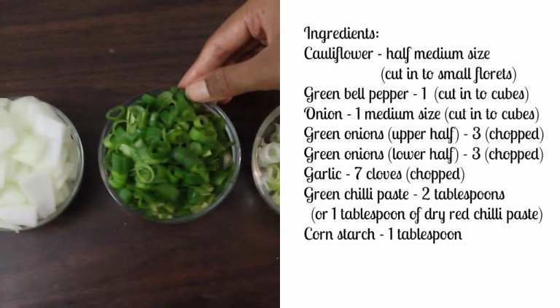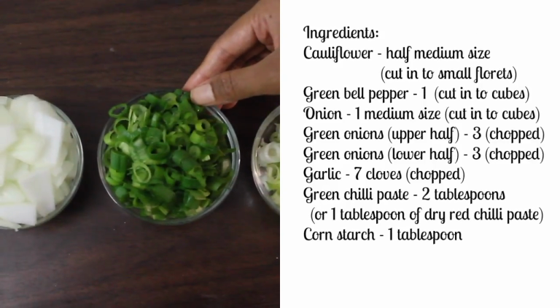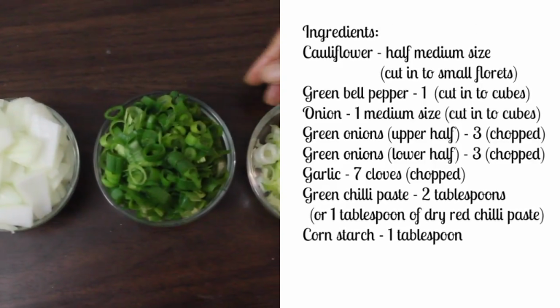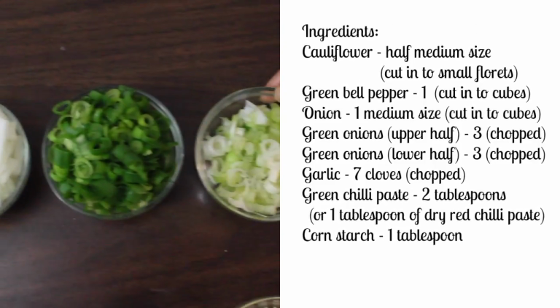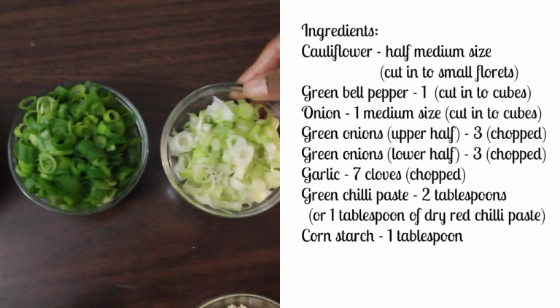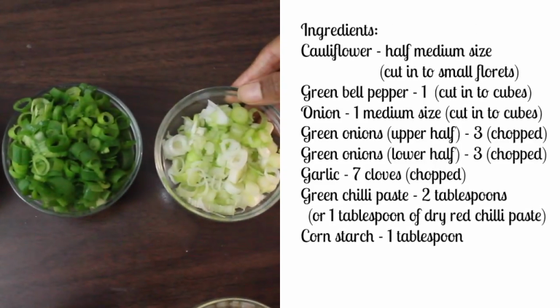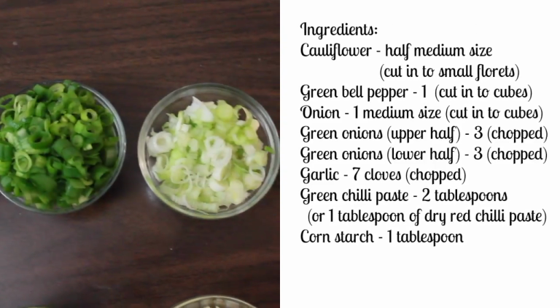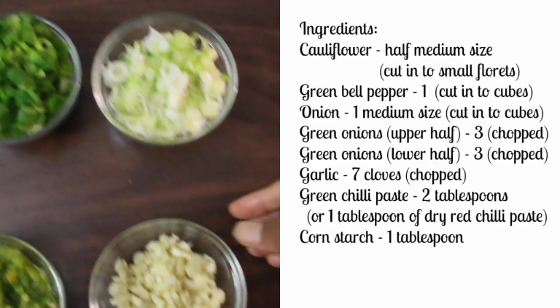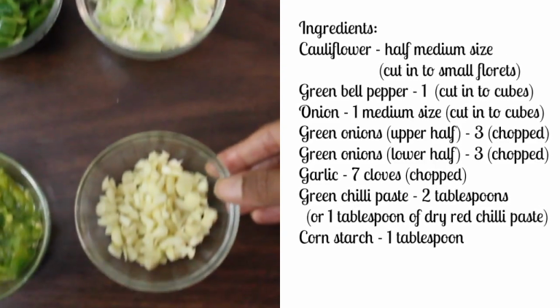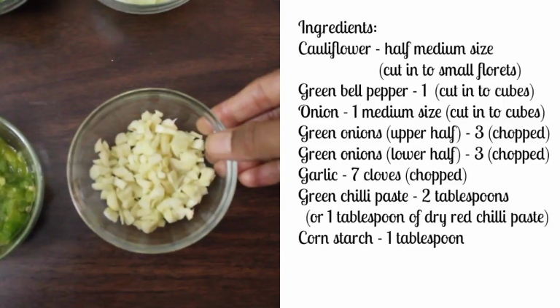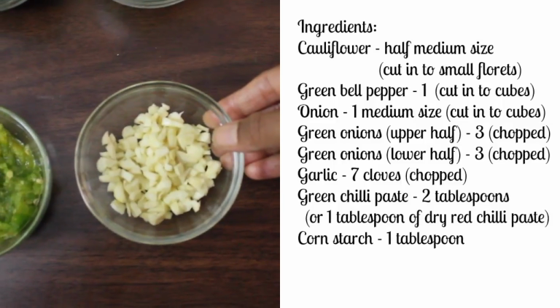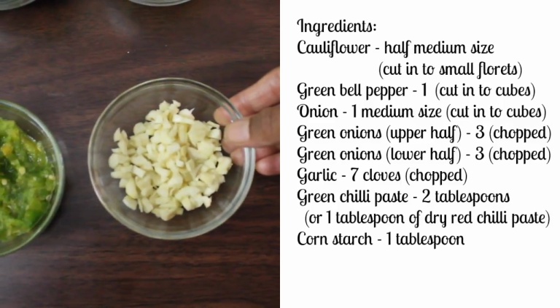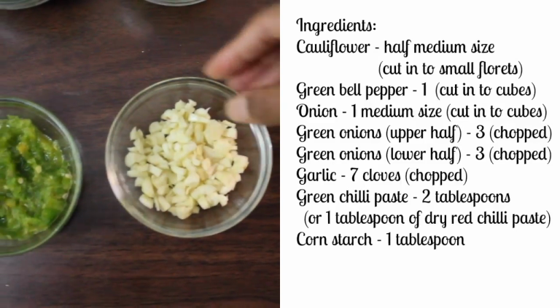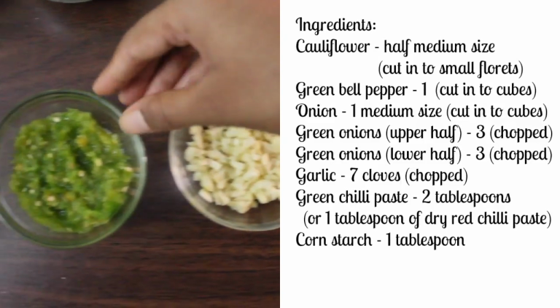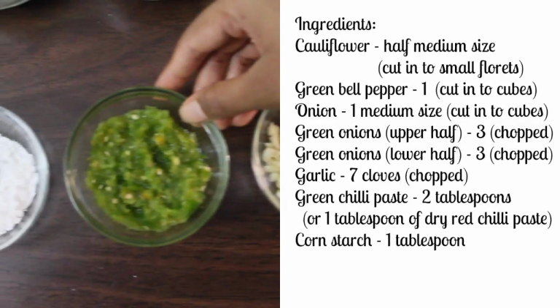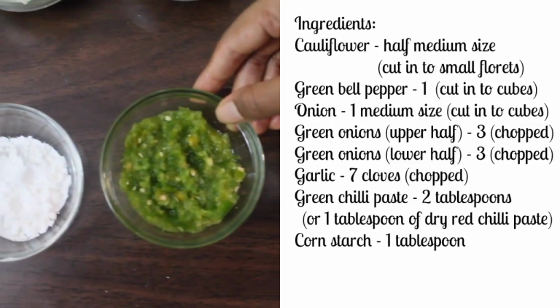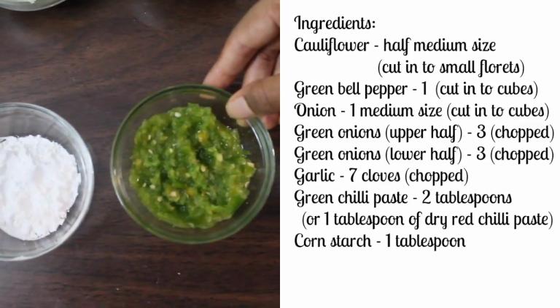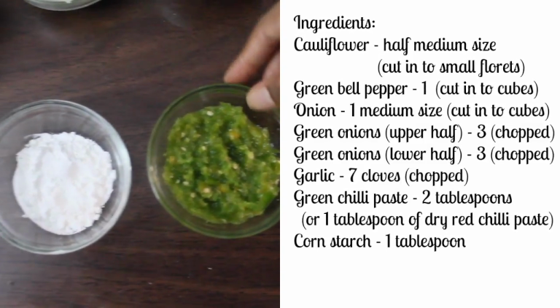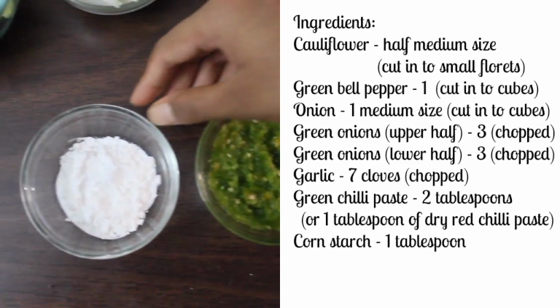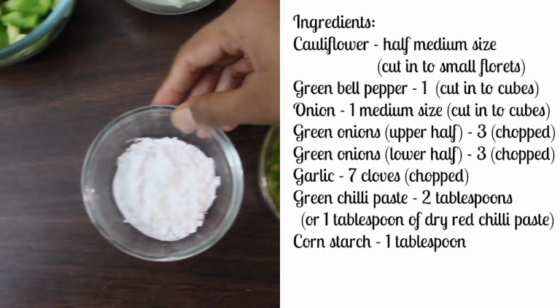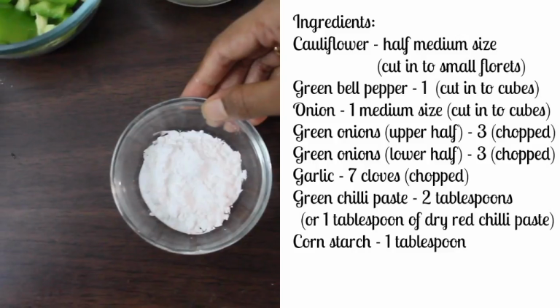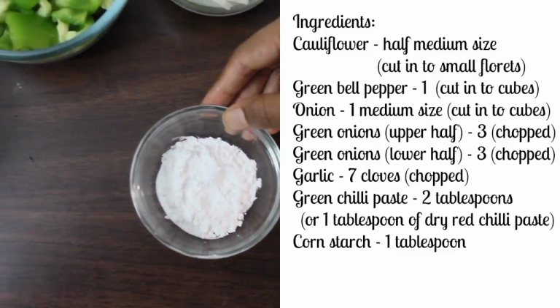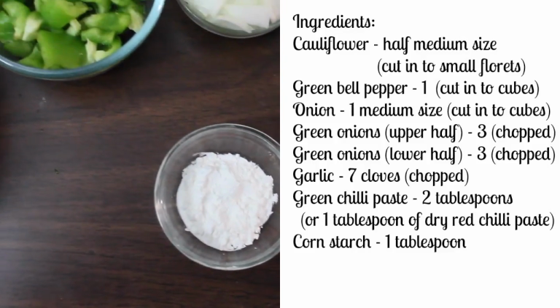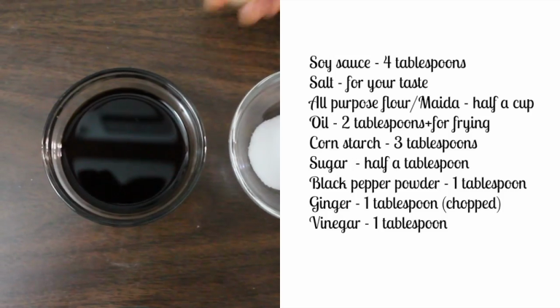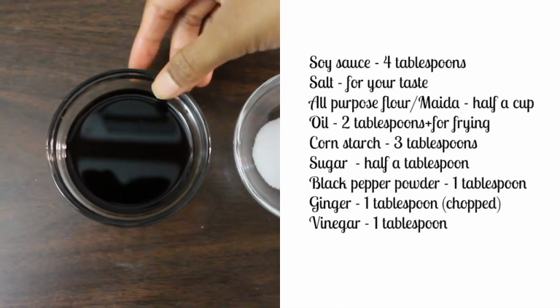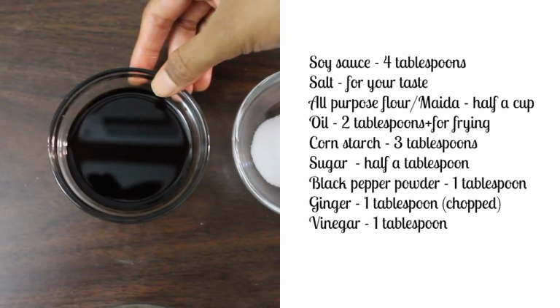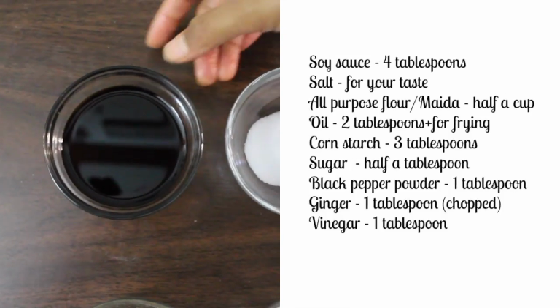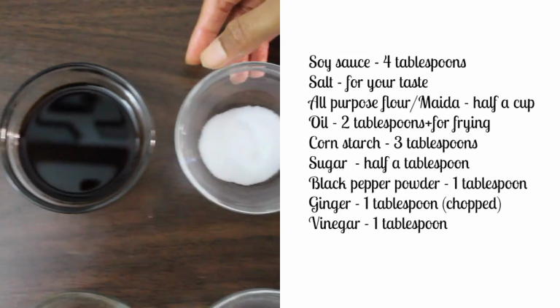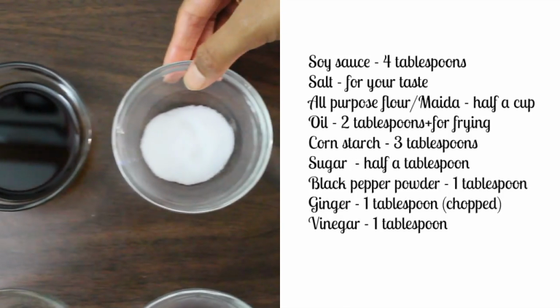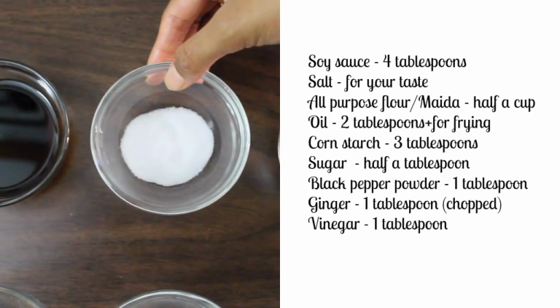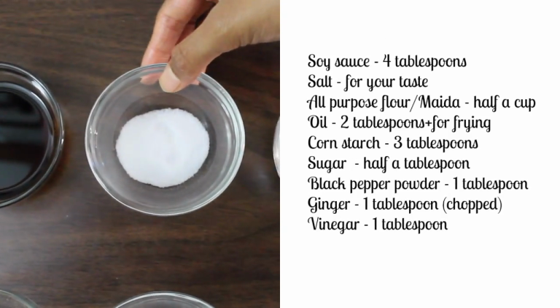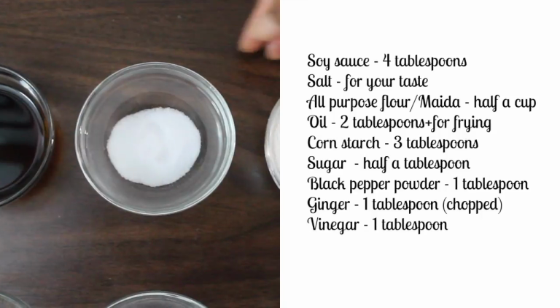Upper half of green onions chopped, lower half of green onions chopped, 7 cloves of garlic chopped, green chilli paste 2 tablespoons, corn starch 1 tablespoon, soy sauce 4 tablespoons, salt for your taste.